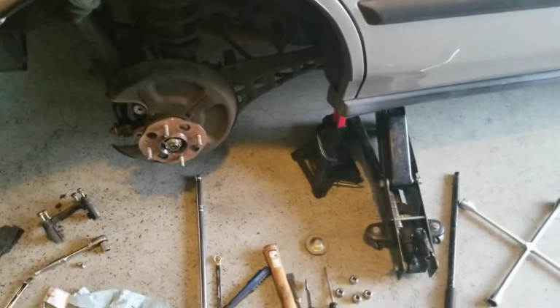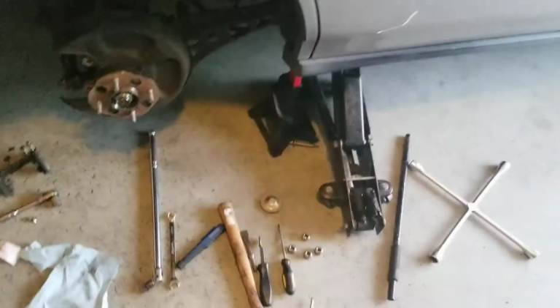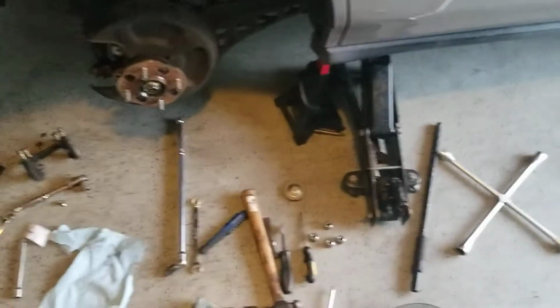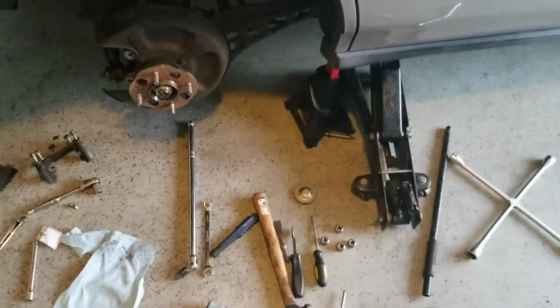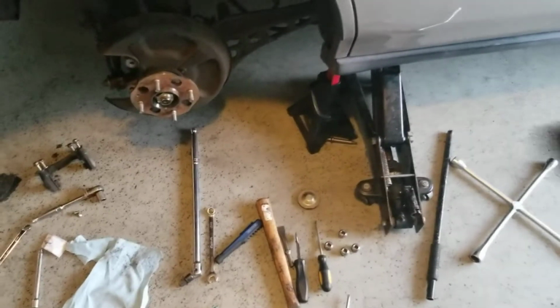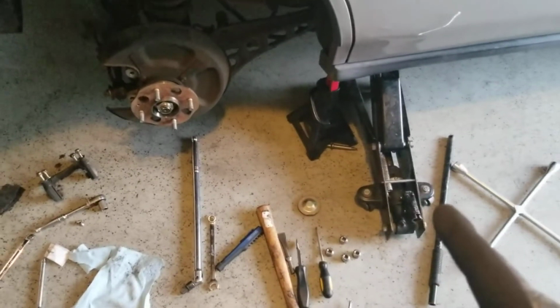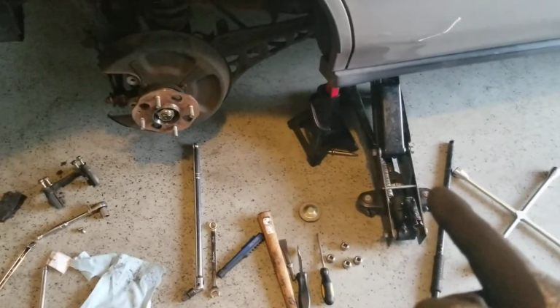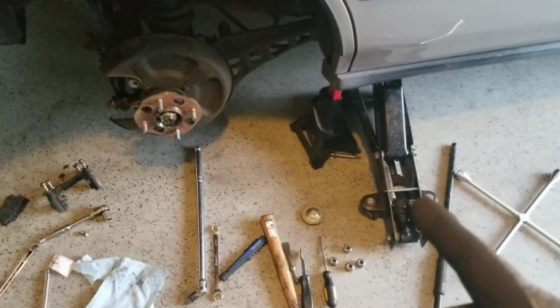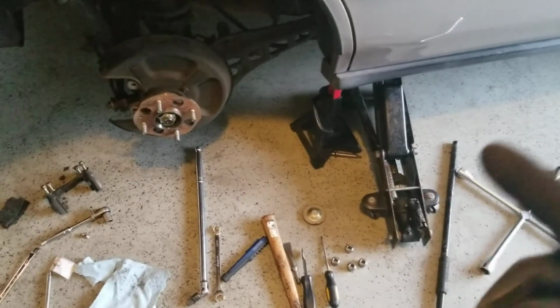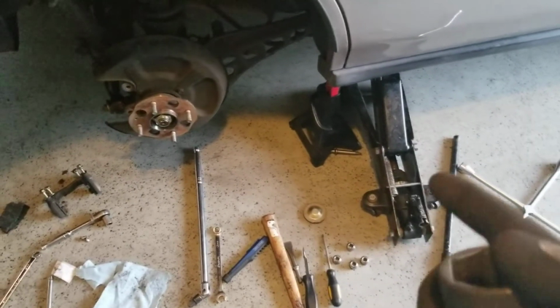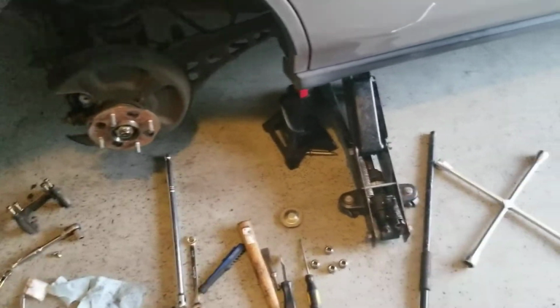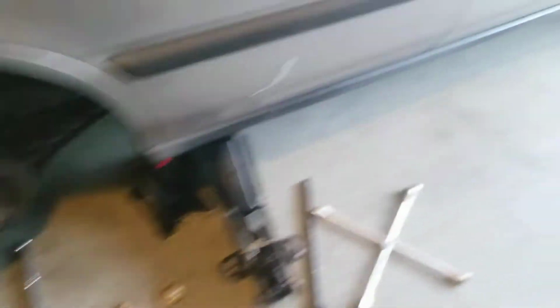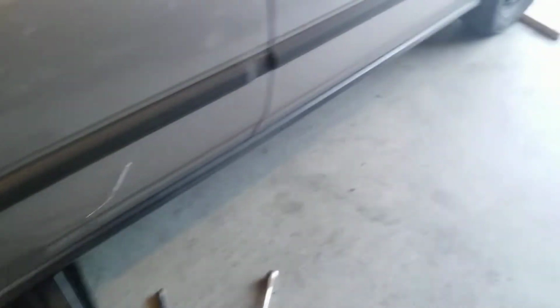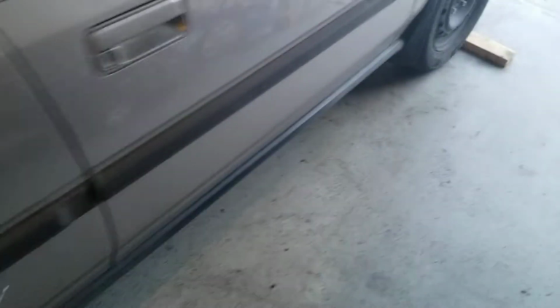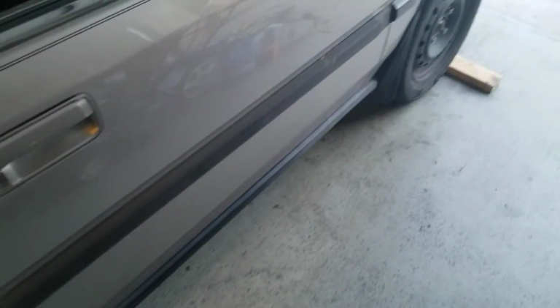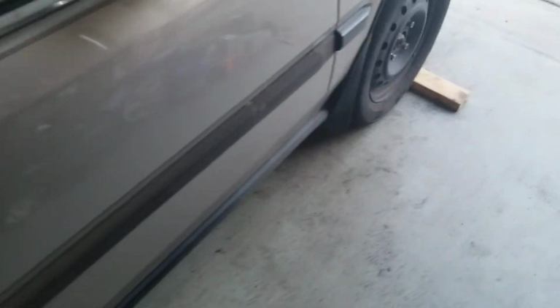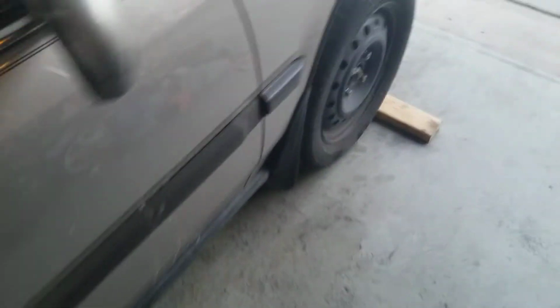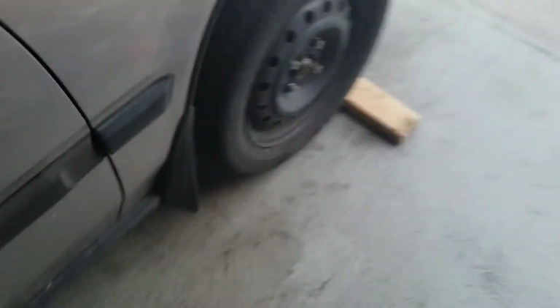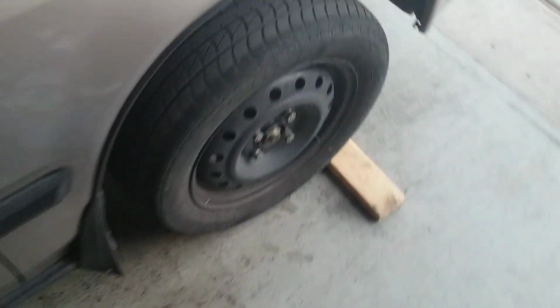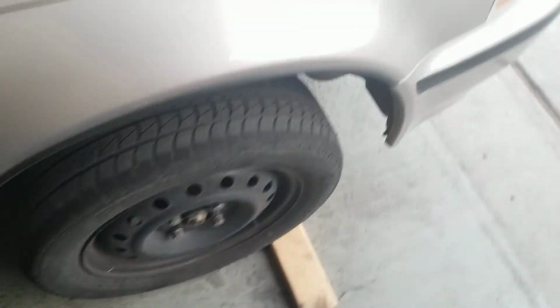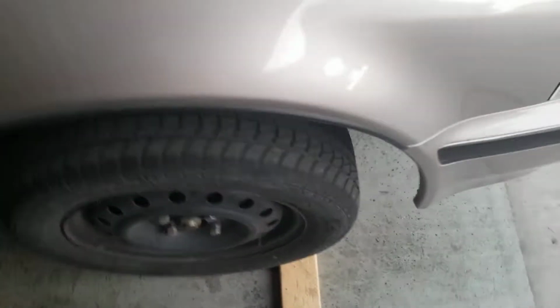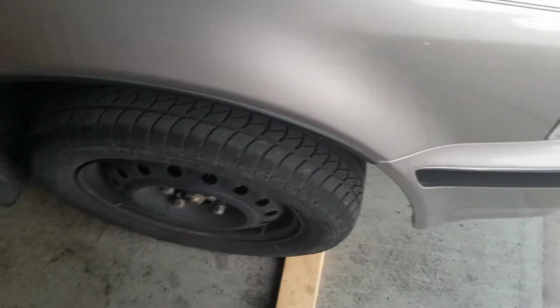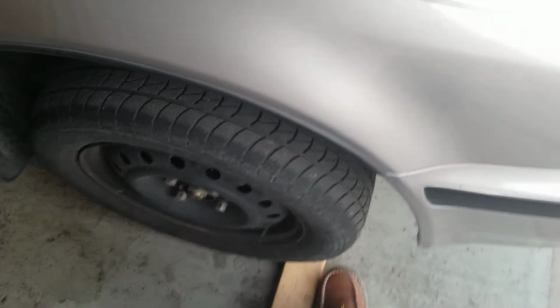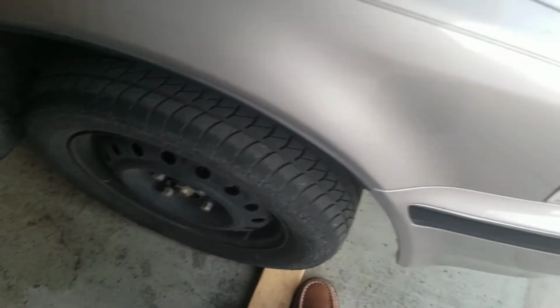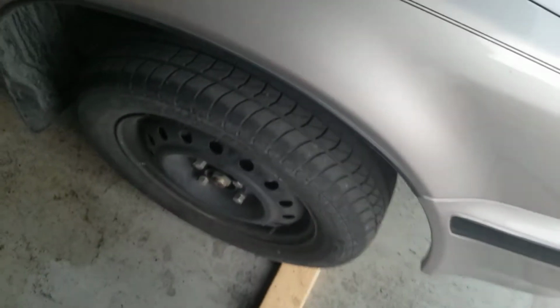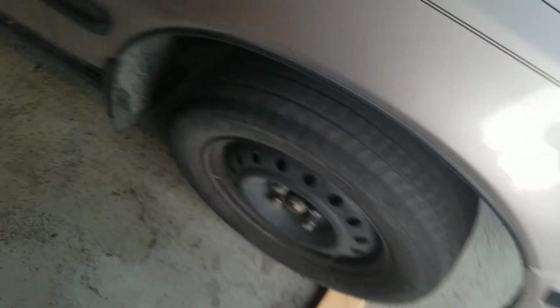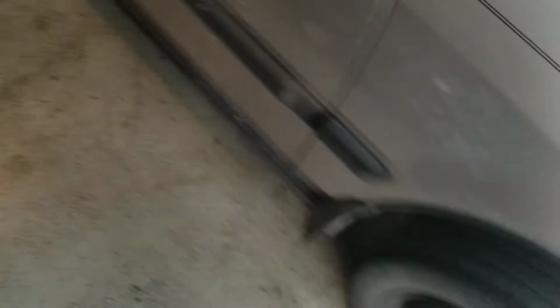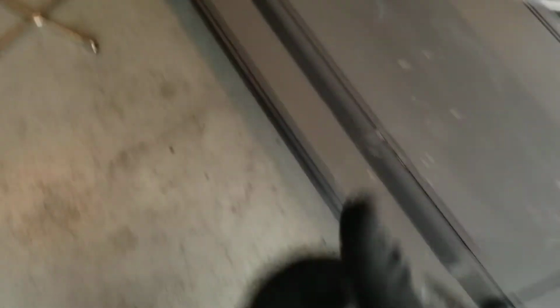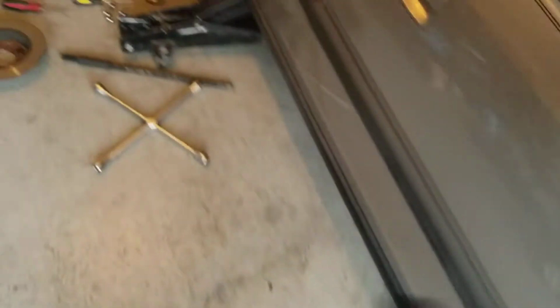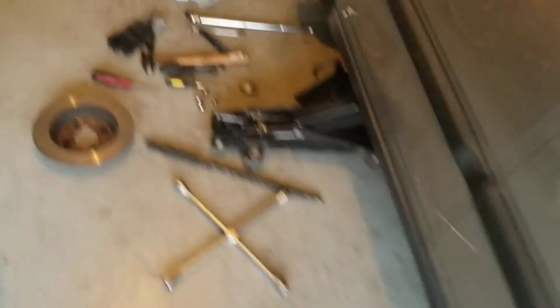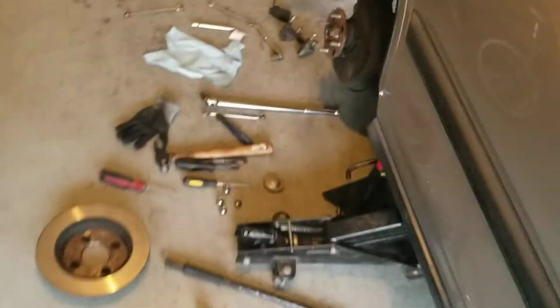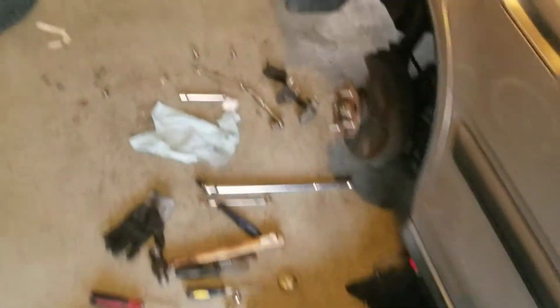Just real quick — I do have the jack stand and jack up front because the parking brake is off. I've got a 2x4 used as a chock so the vehicle doesn't roll forward.